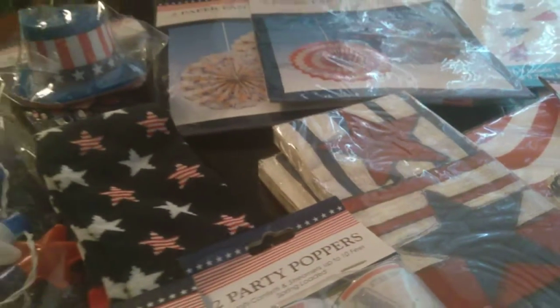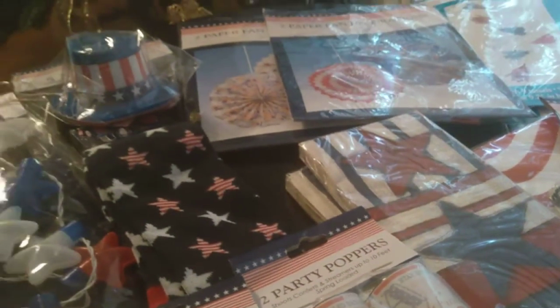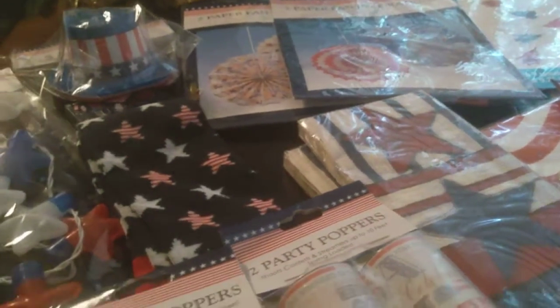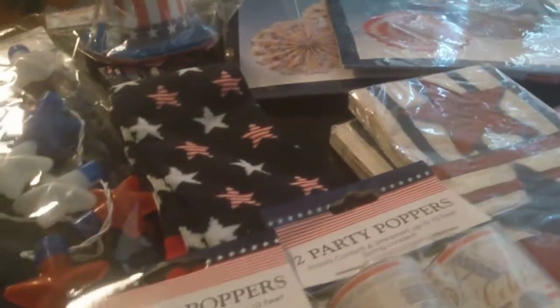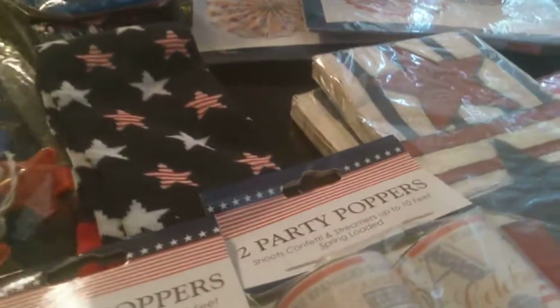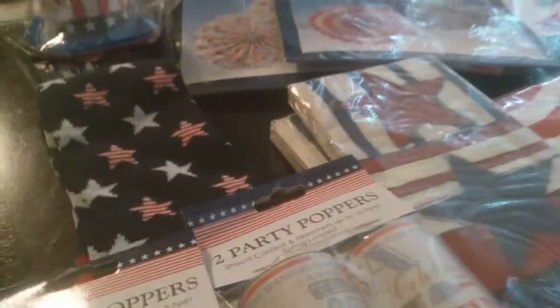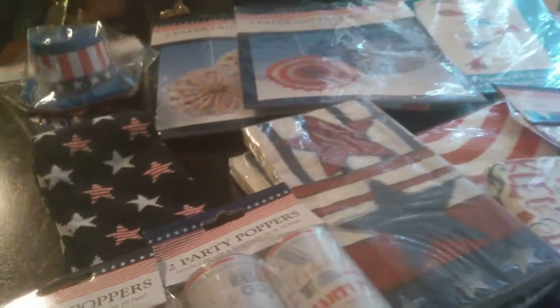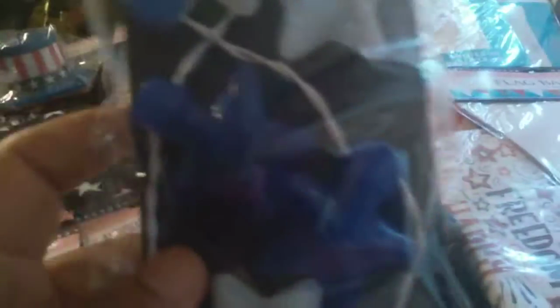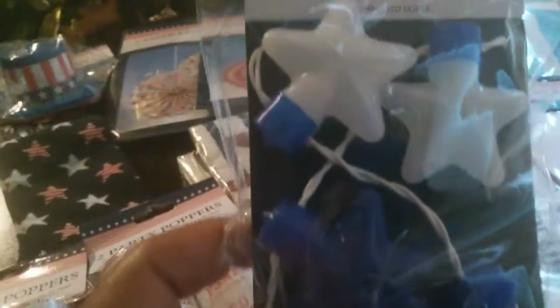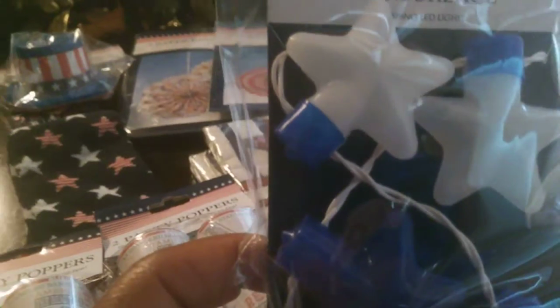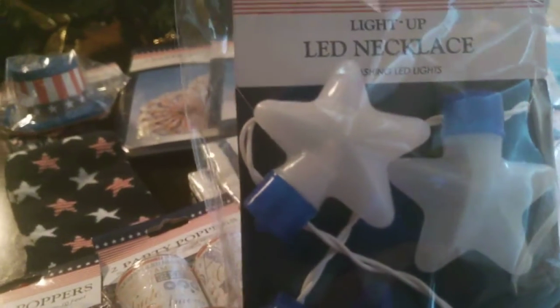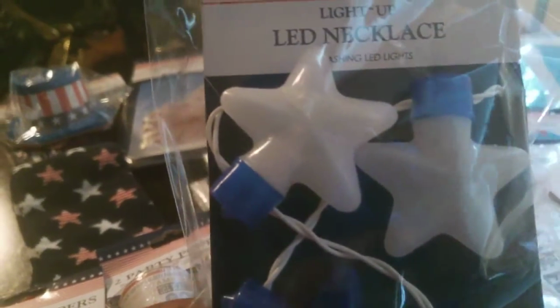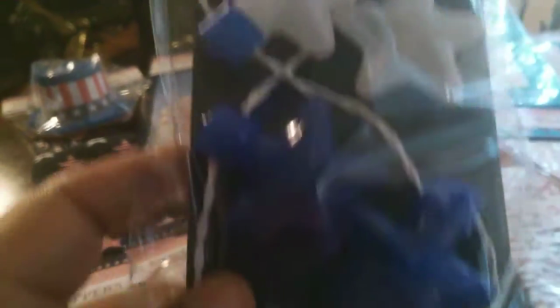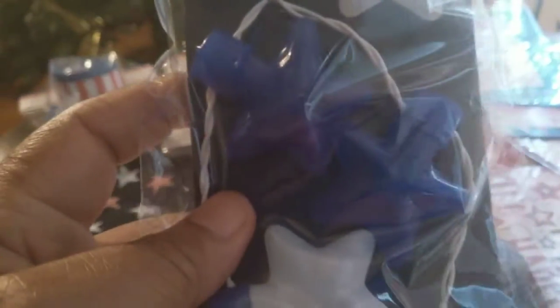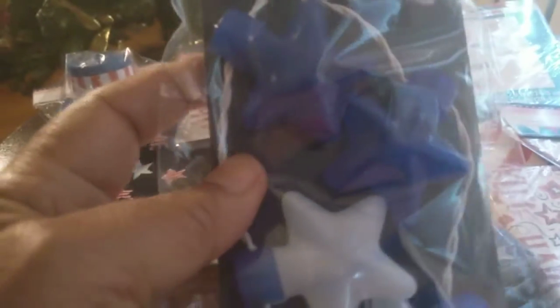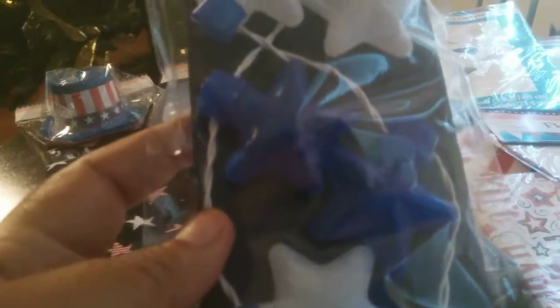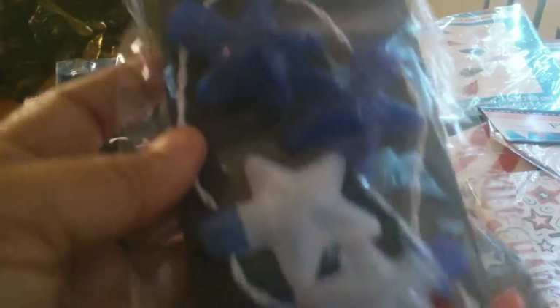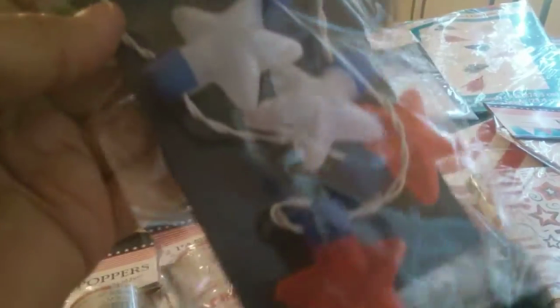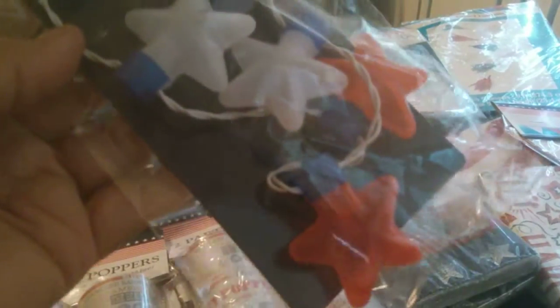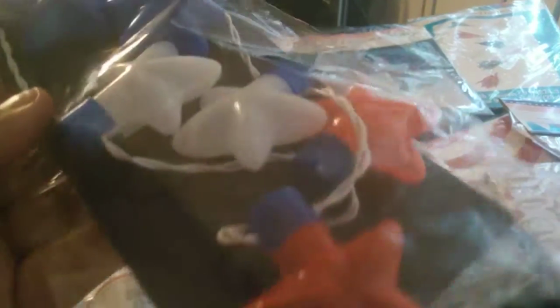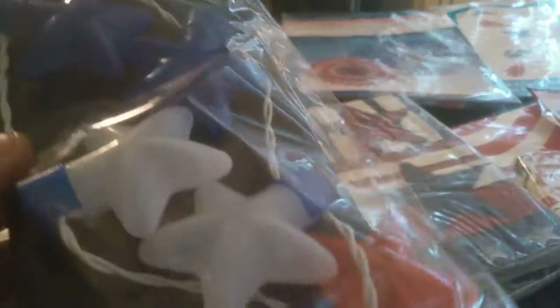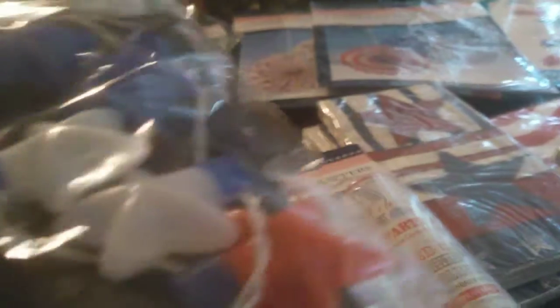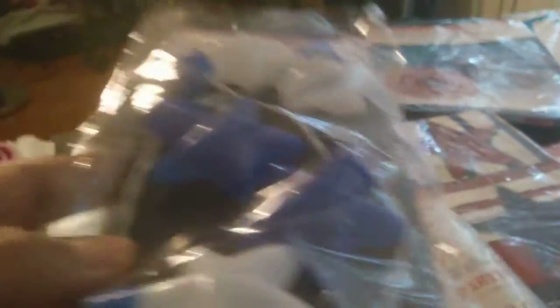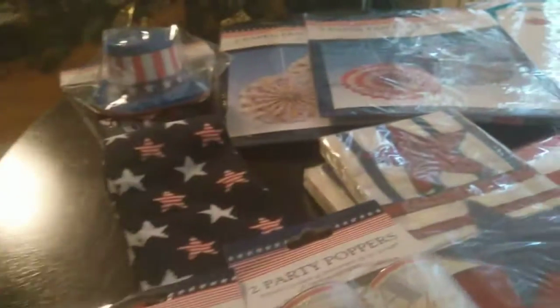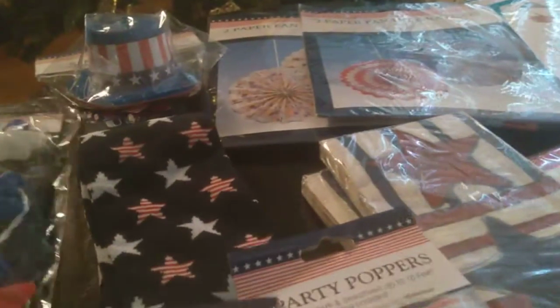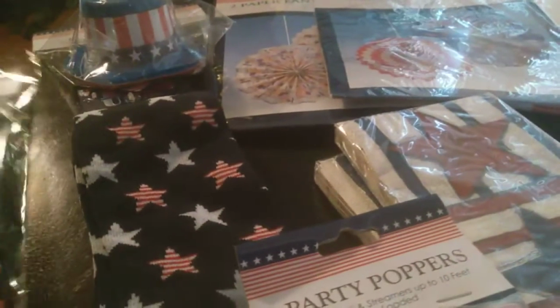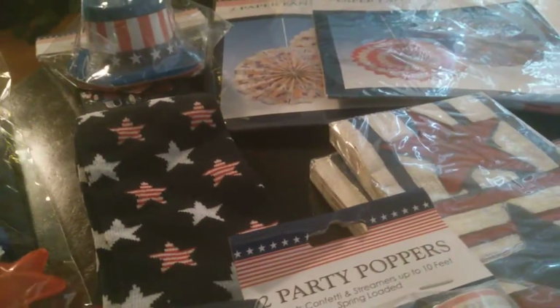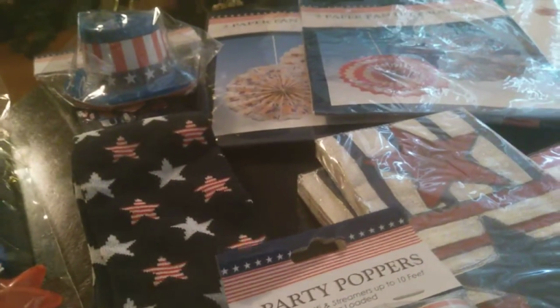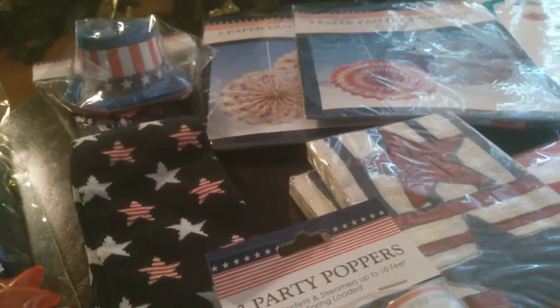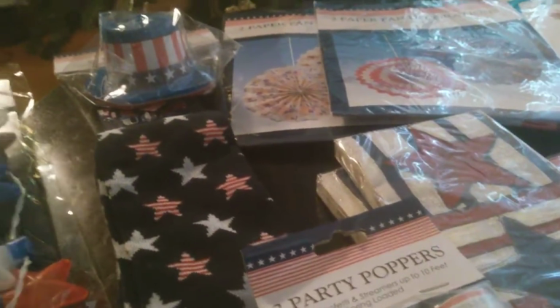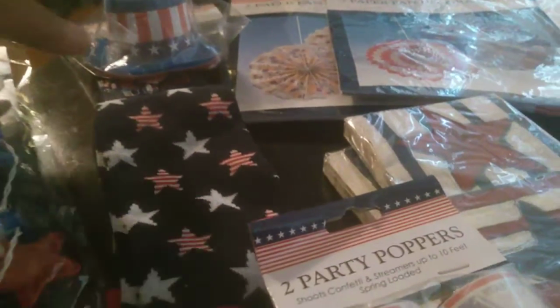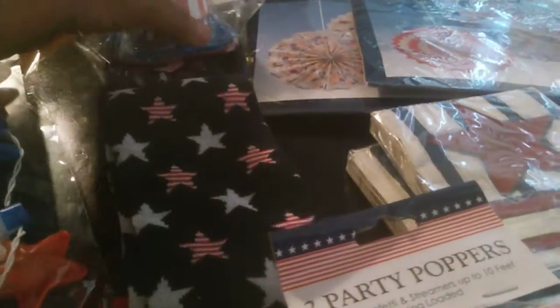So let me start by showing some stuff I picked out. I got this light-up LED necklace with white, blue, and red stars. I thought it'd be cute to have, especially at night, seeing how I like stuff that lights up.